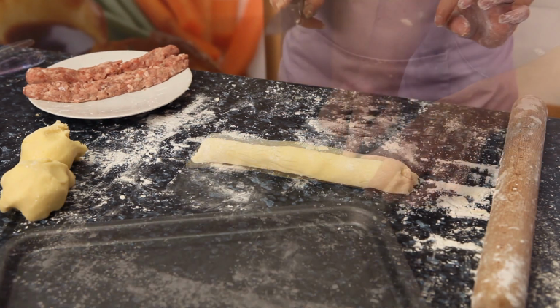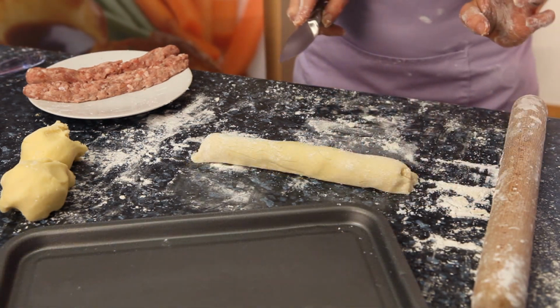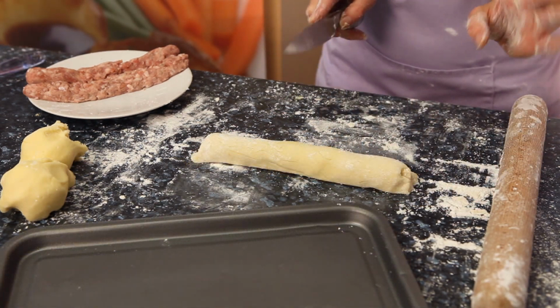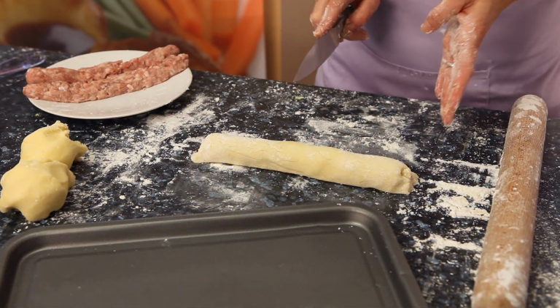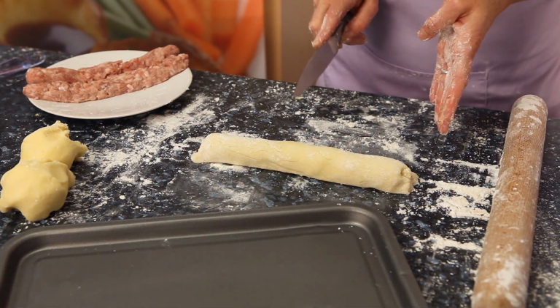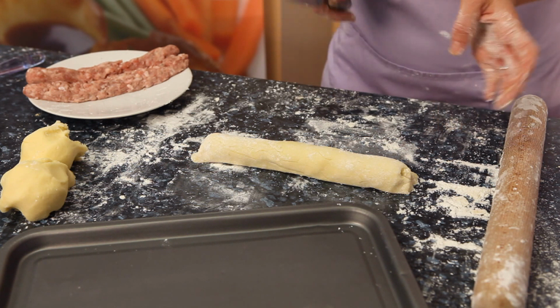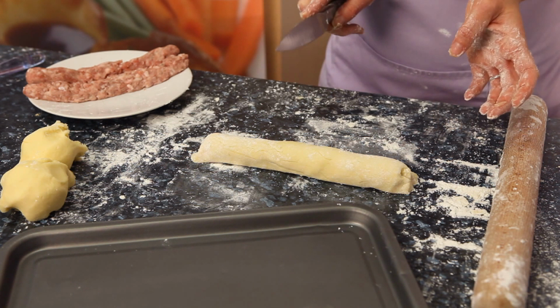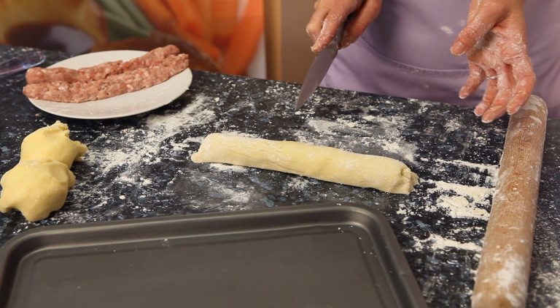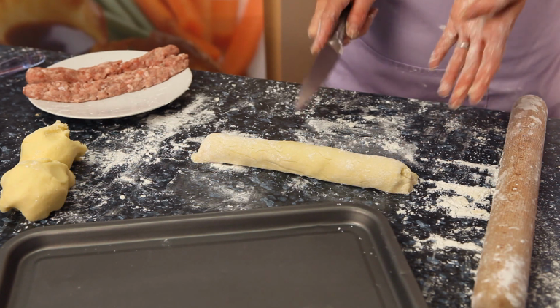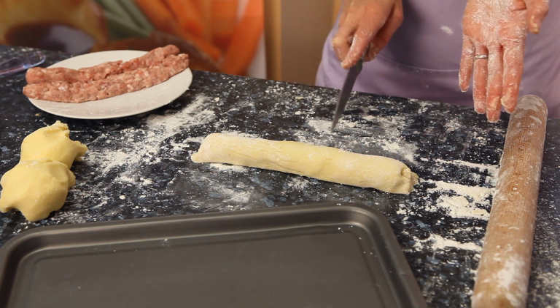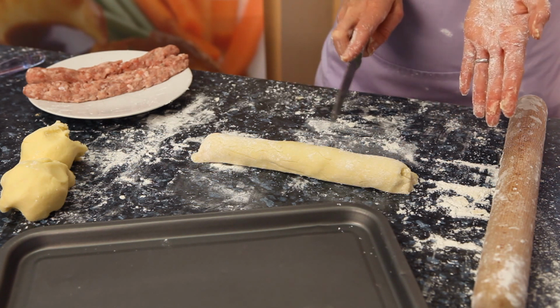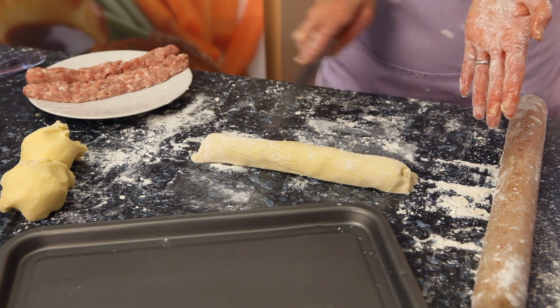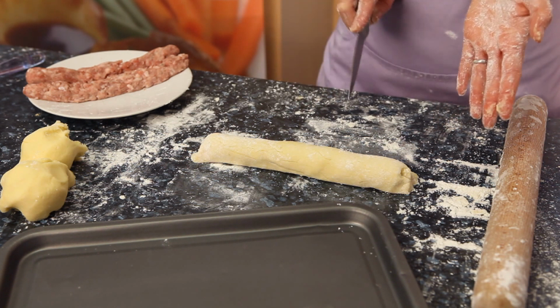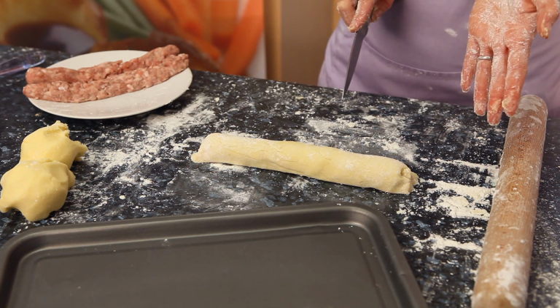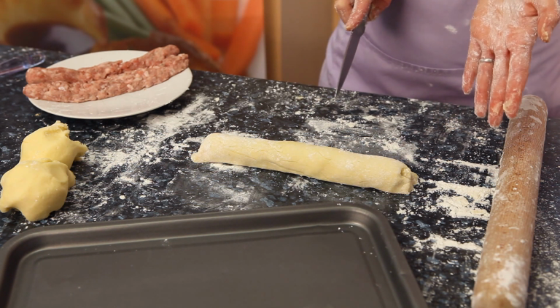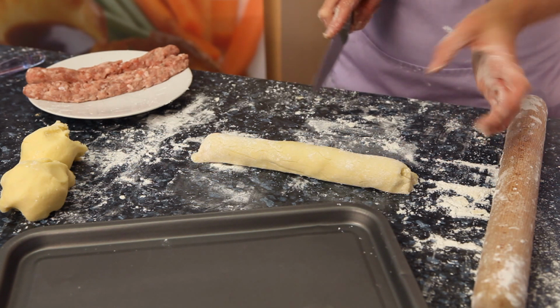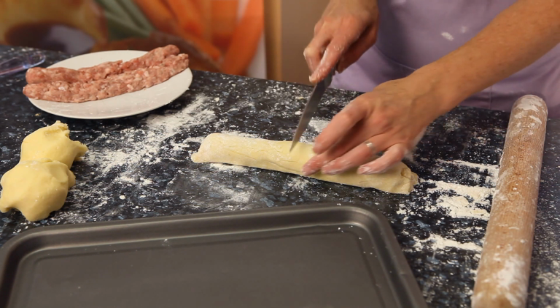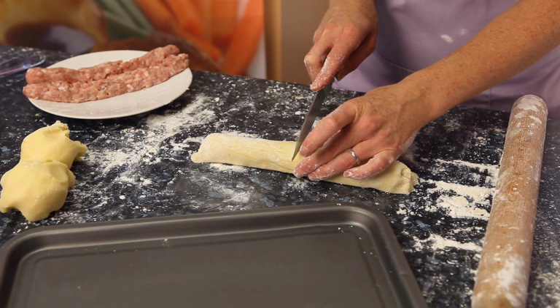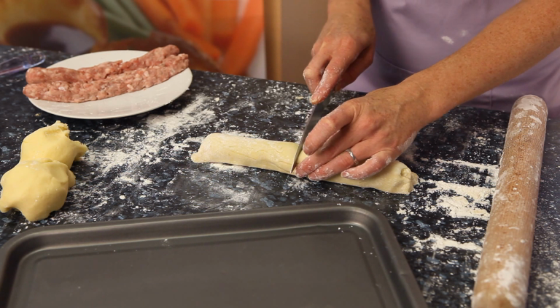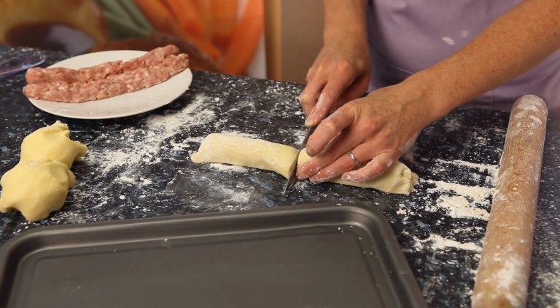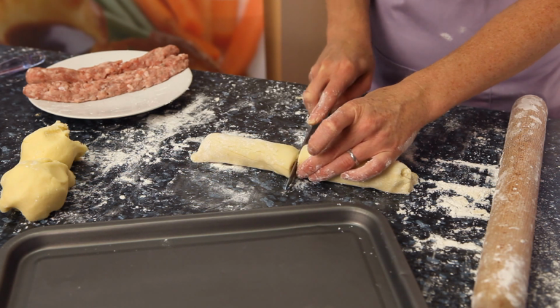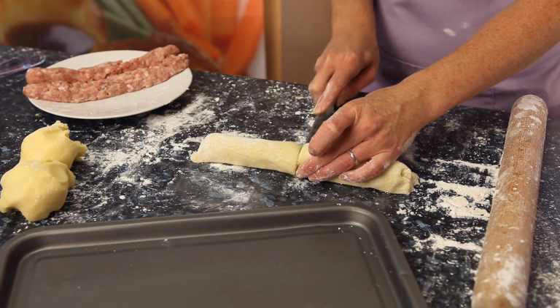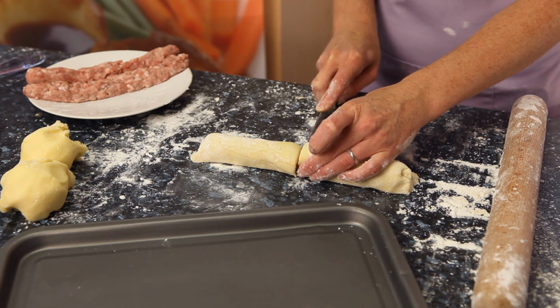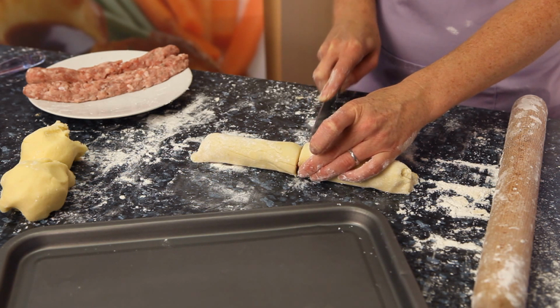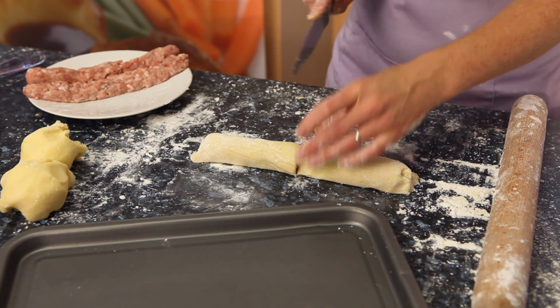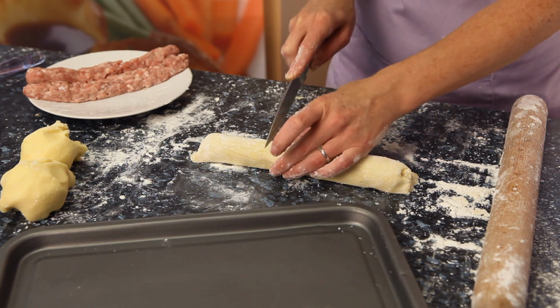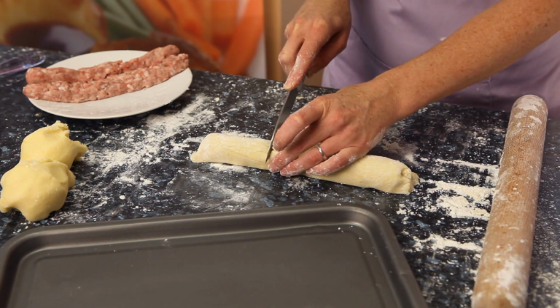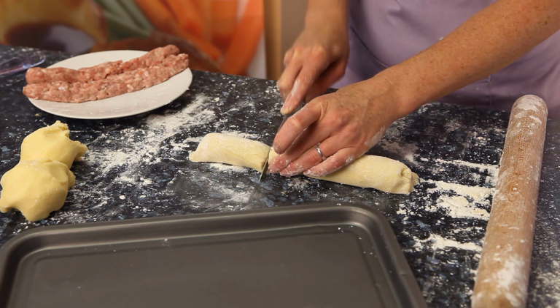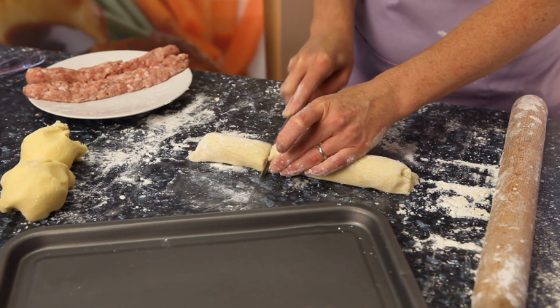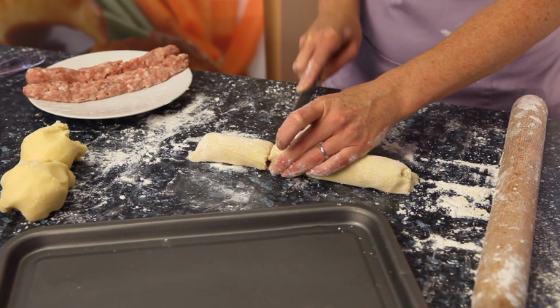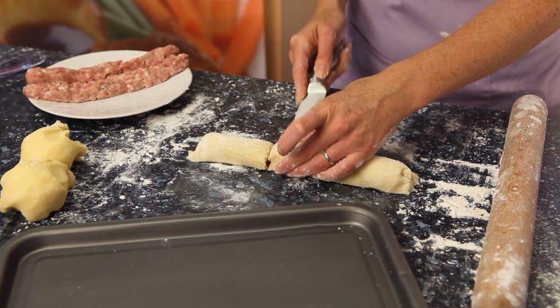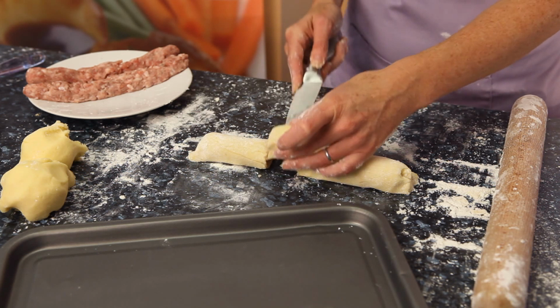I'm then going to cut that into small sausage rolls. You can either do two or three large ones from that piece, but today we're just going to do some mini ones which are a nice bite size.